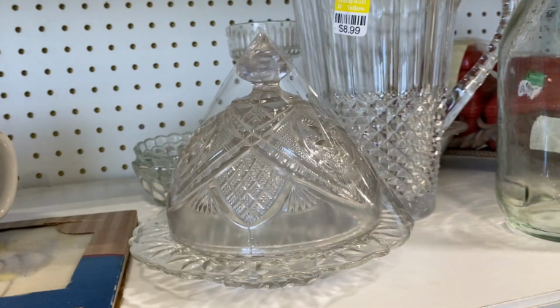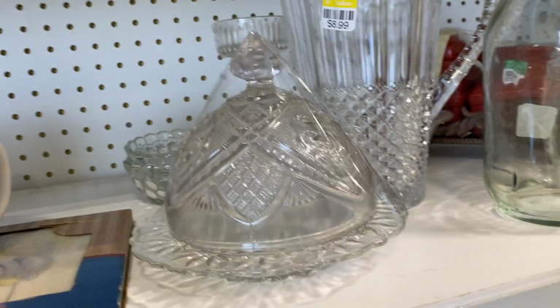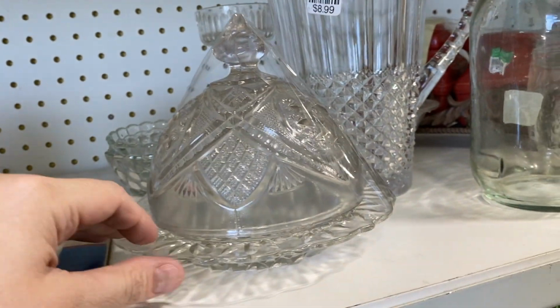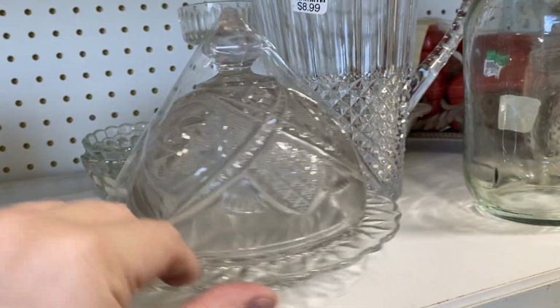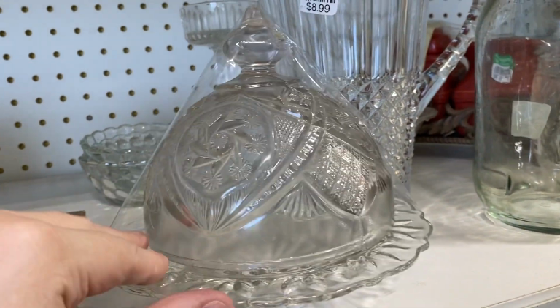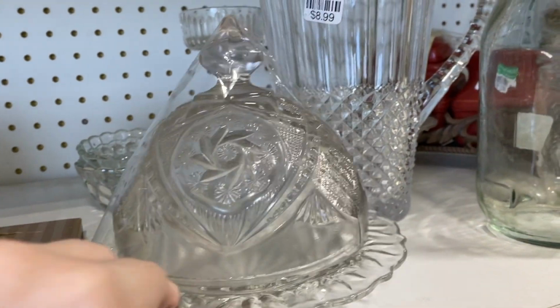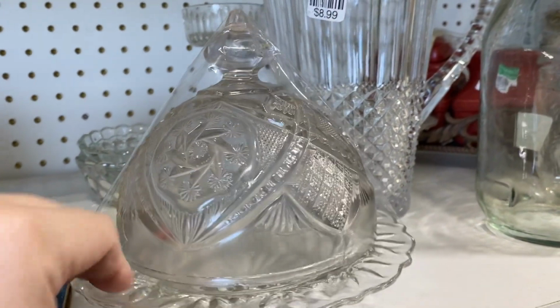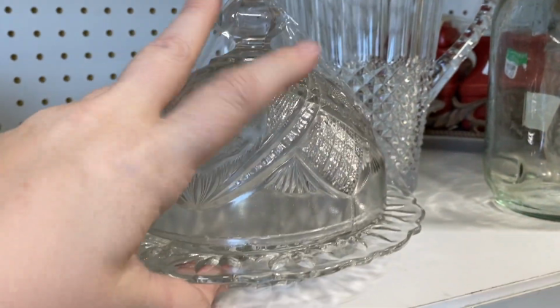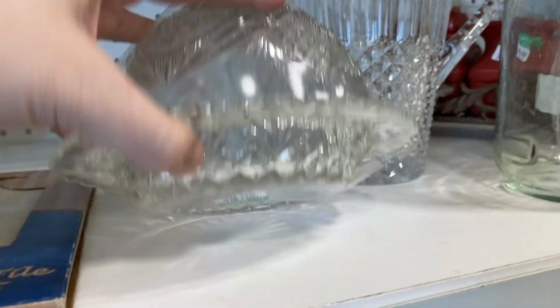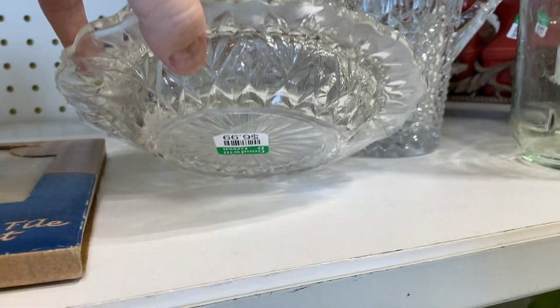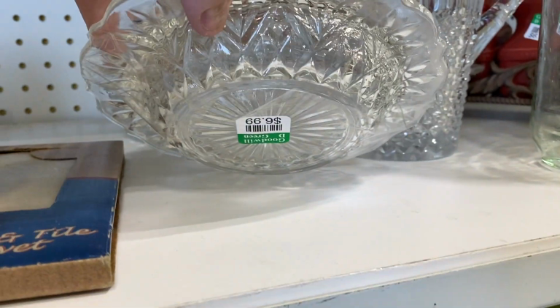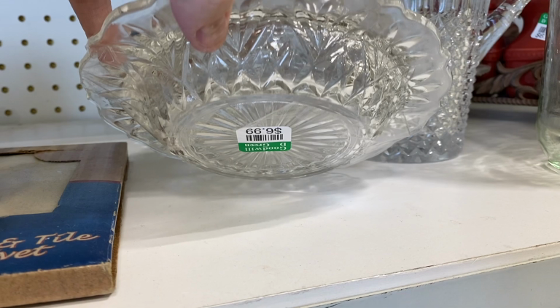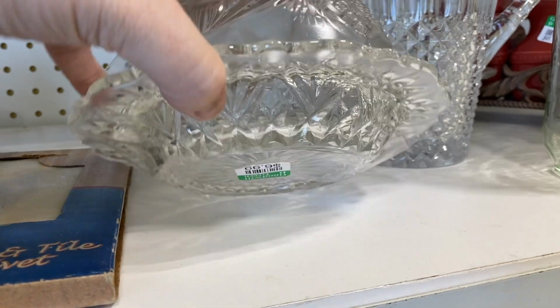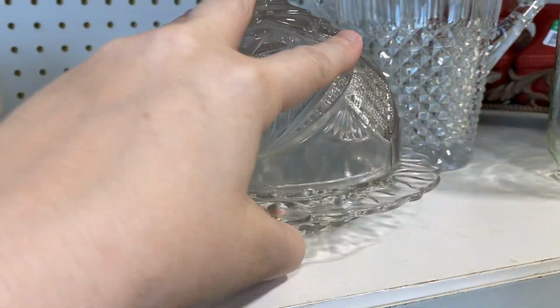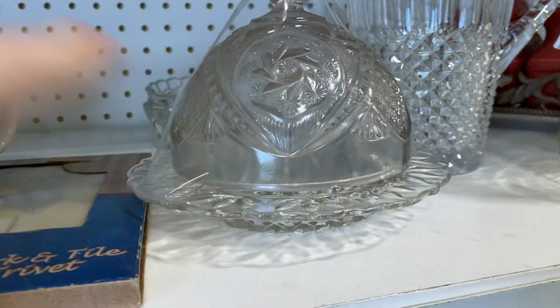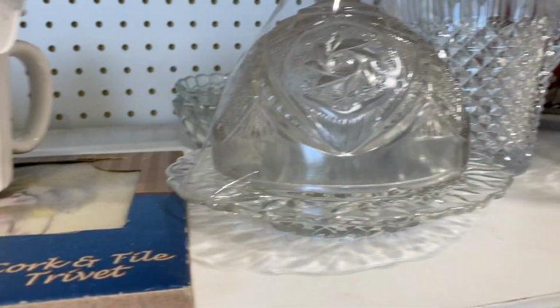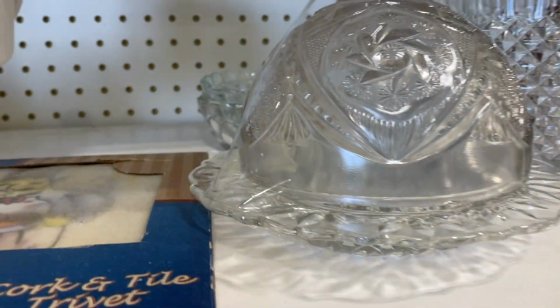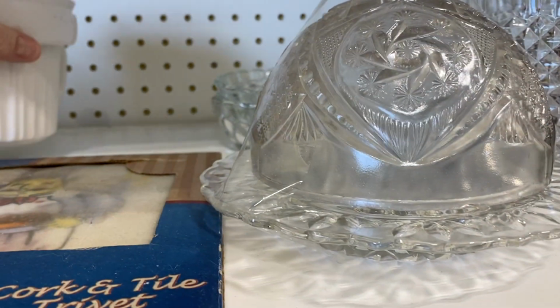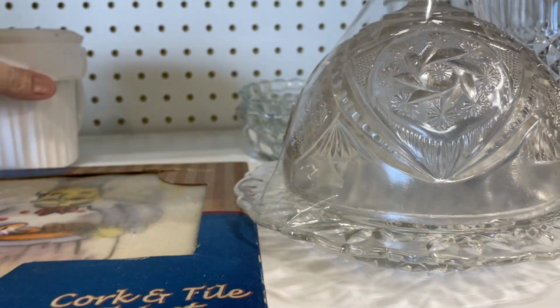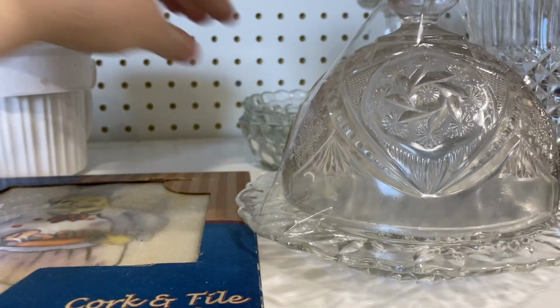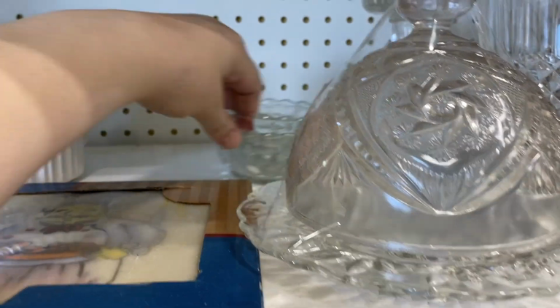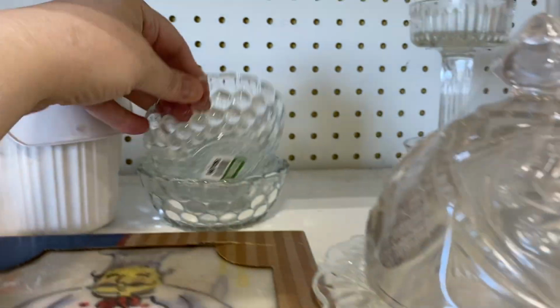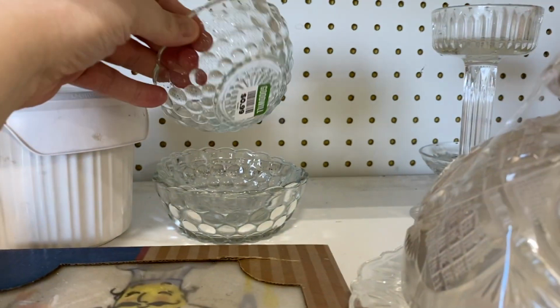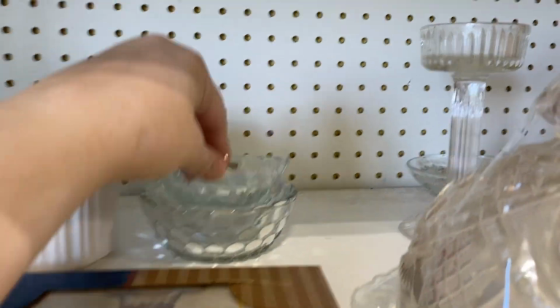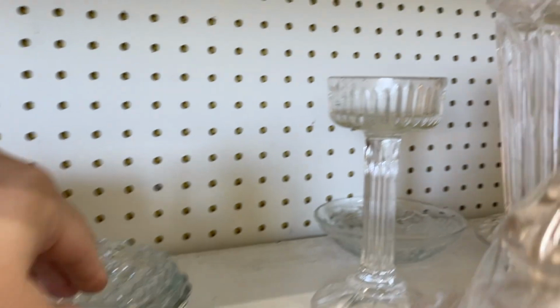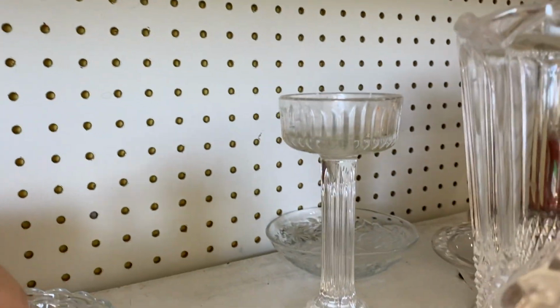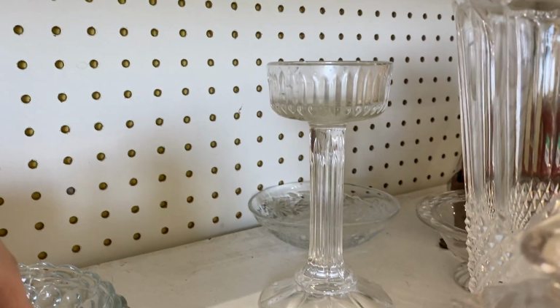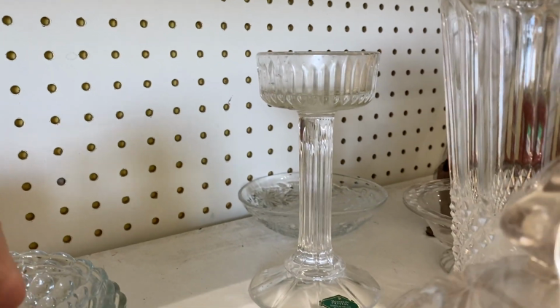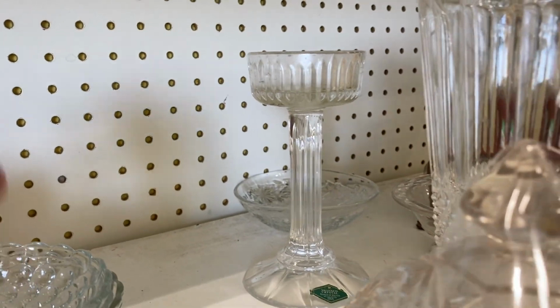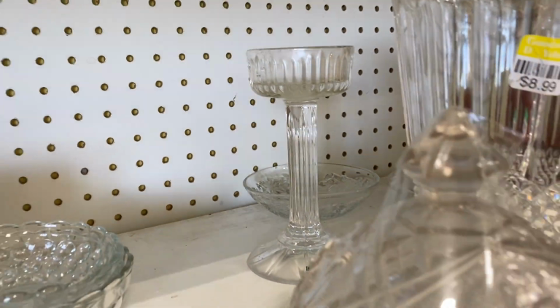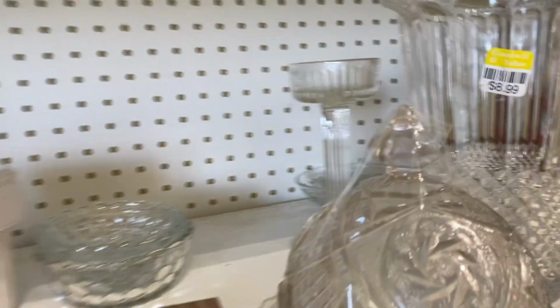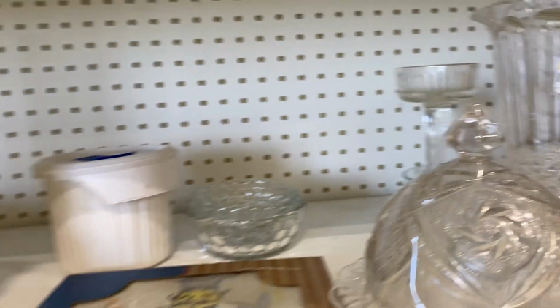I love these covered butters y'all — we have to bring them back. People need to fall in love with these because I think they are amazing. And that is a fairy lamp base as well.